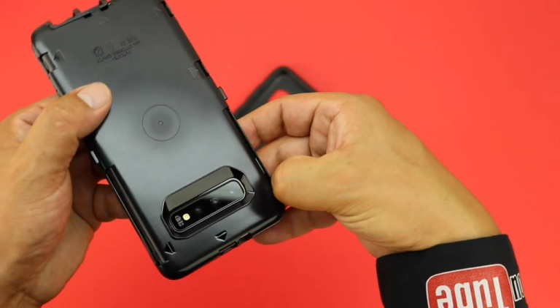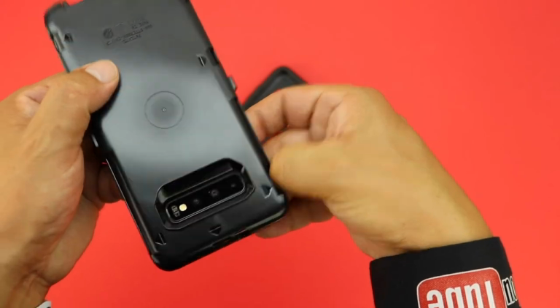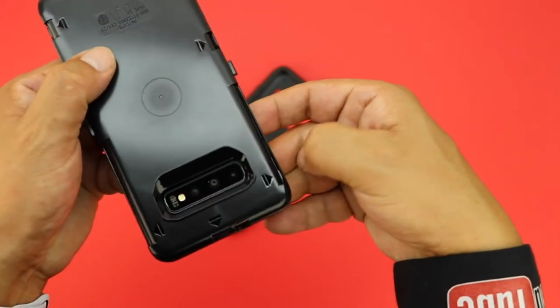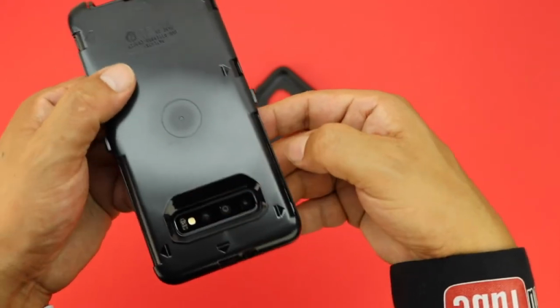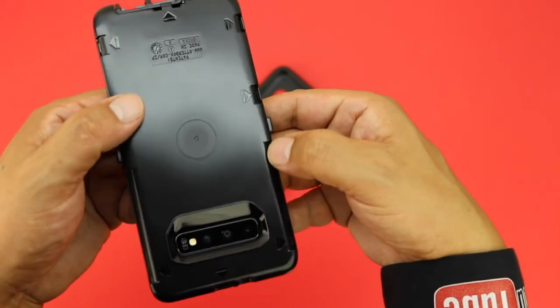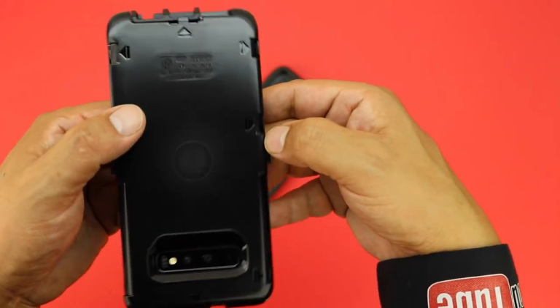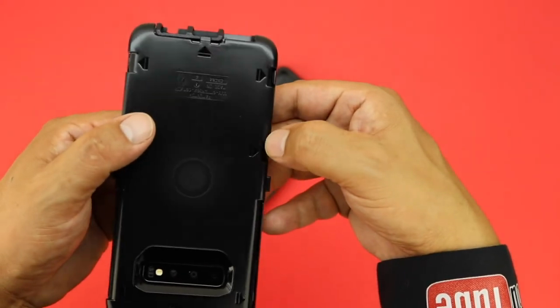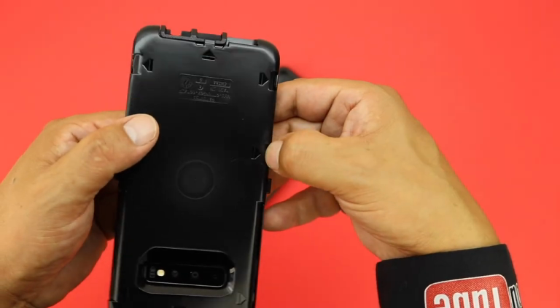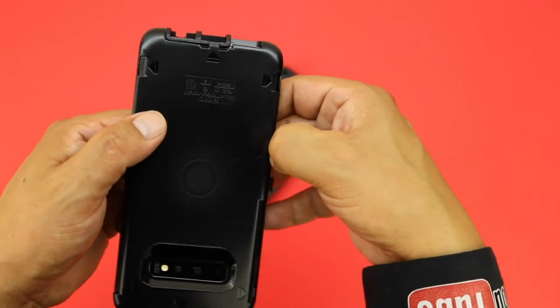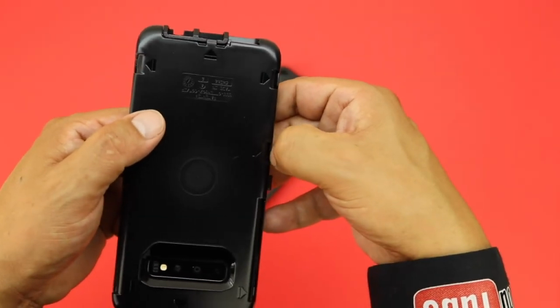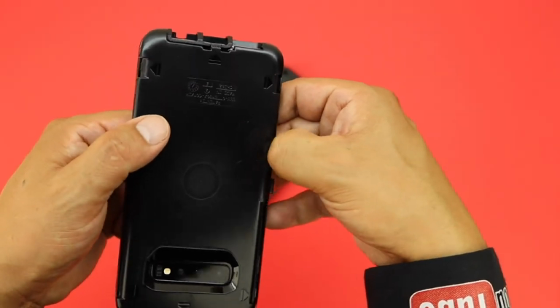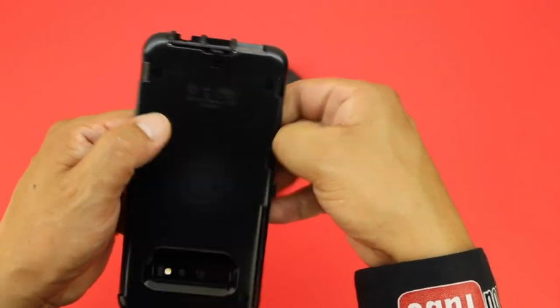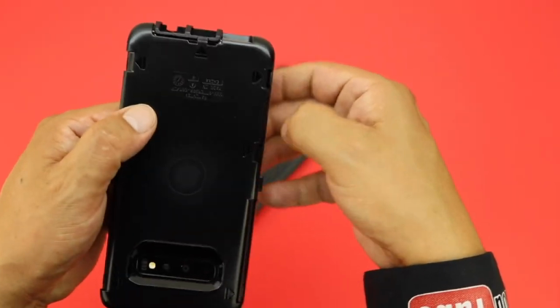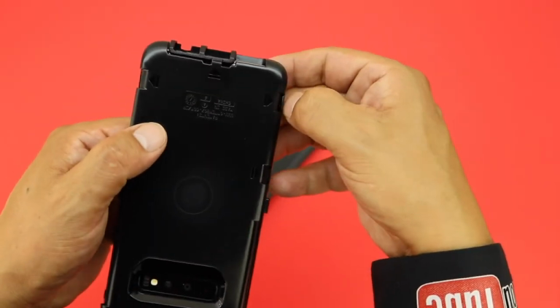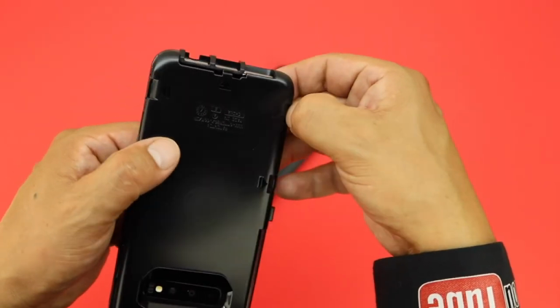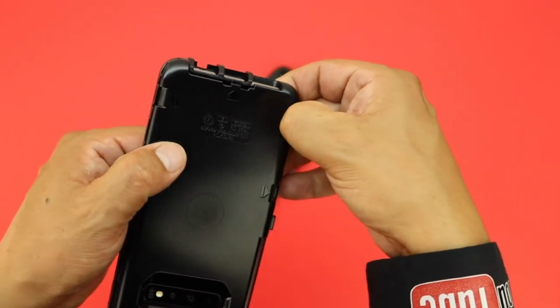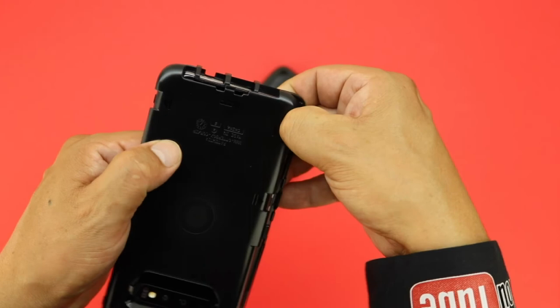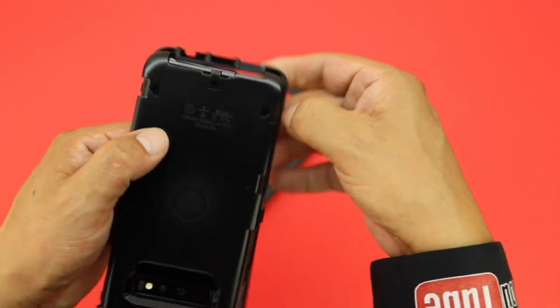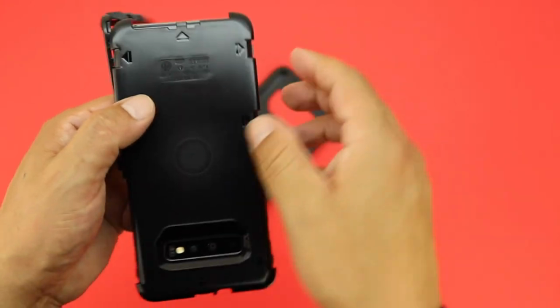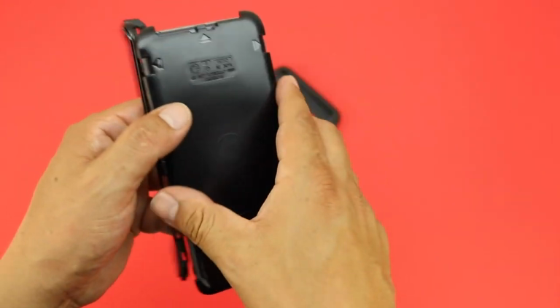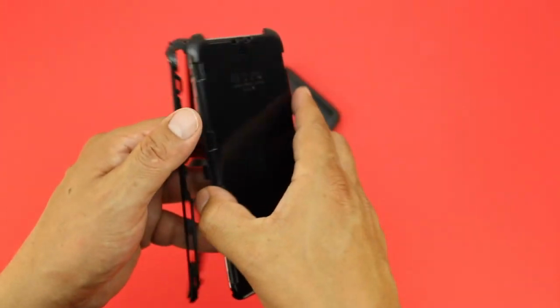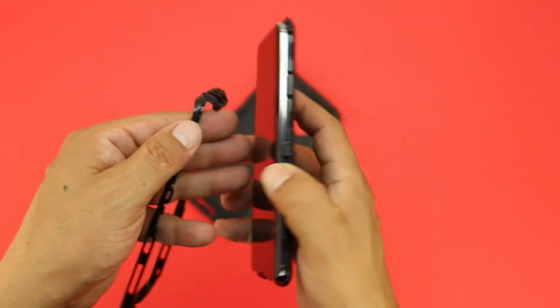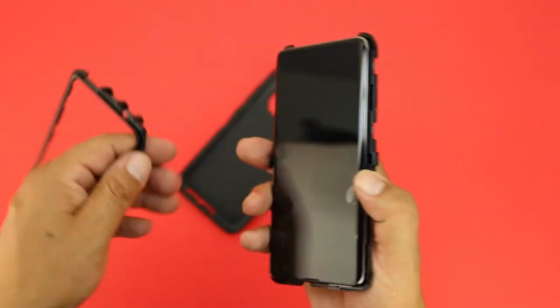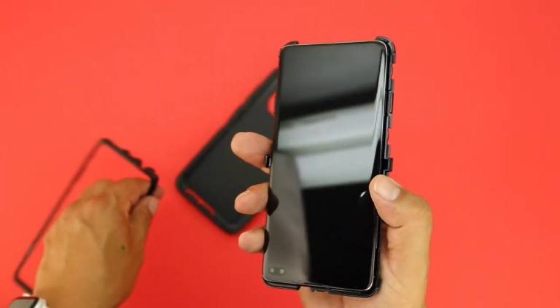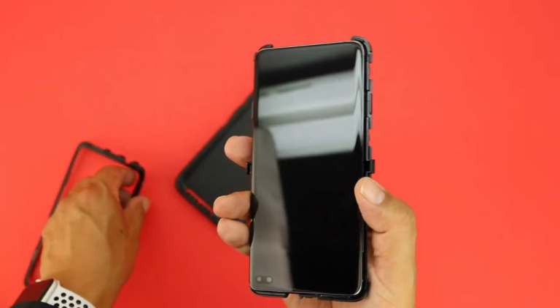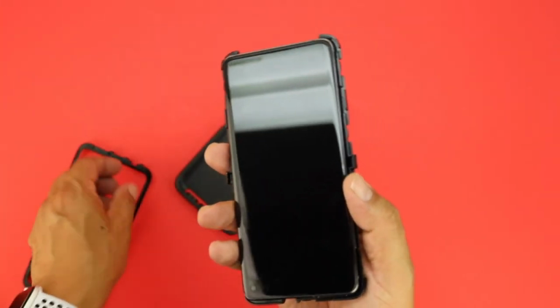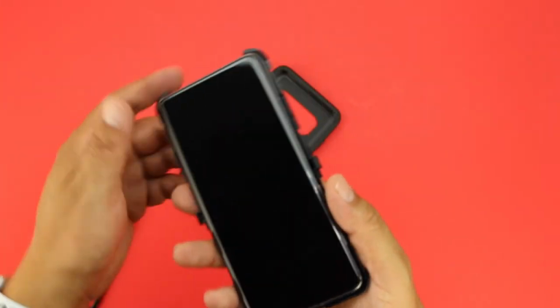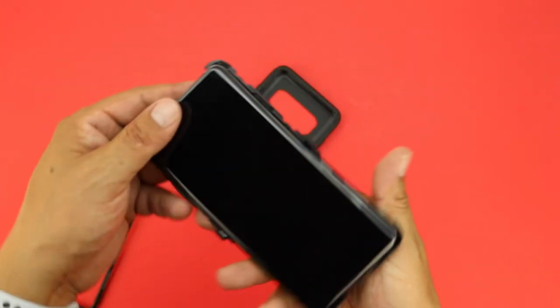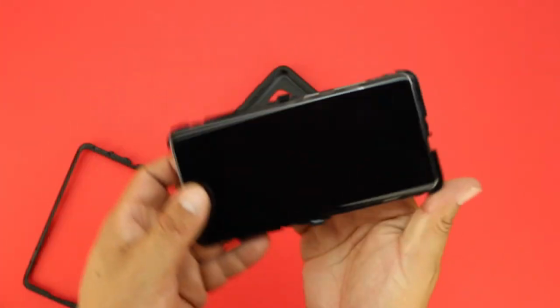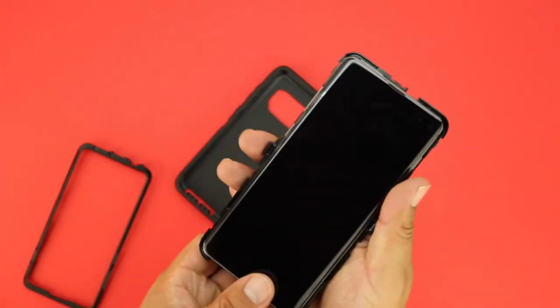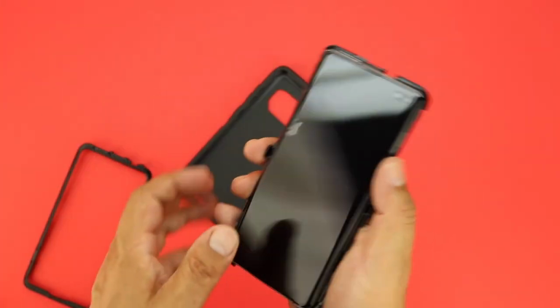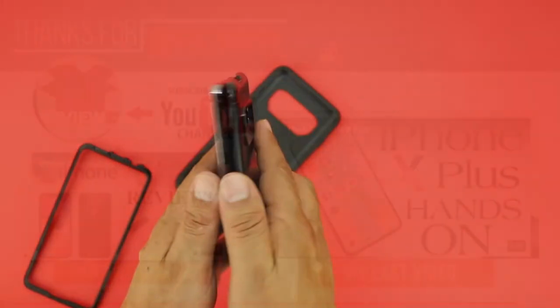After you've done that, you will be presented with your Samsung Galaxy S10 Plus. I'd like to thank you guys for watching. My name is Aaron and I'll see you guys on the next one.